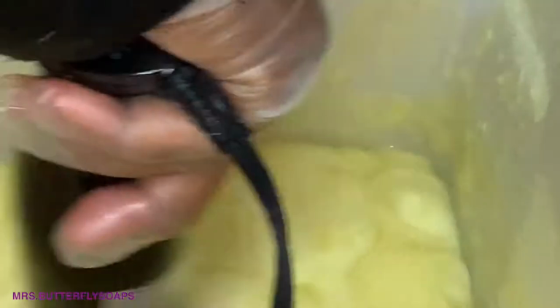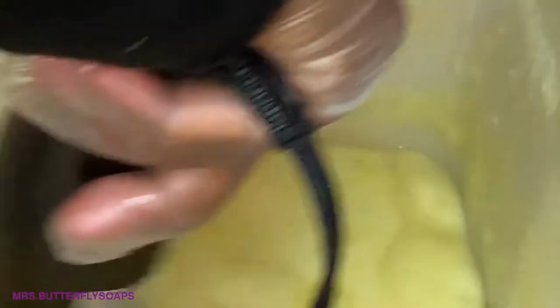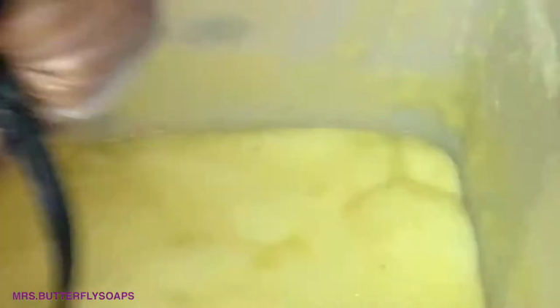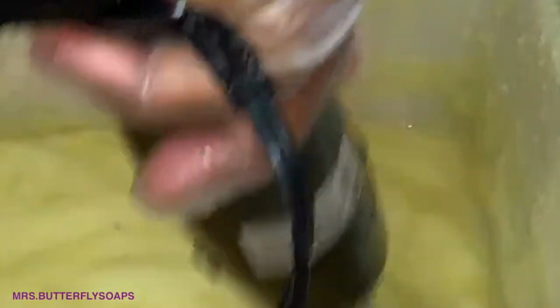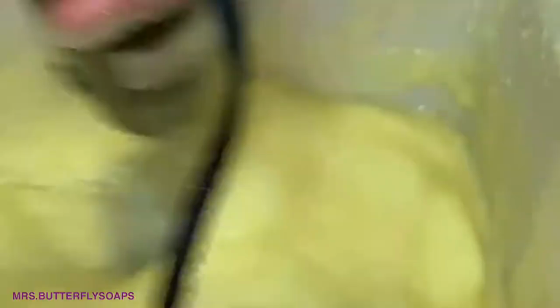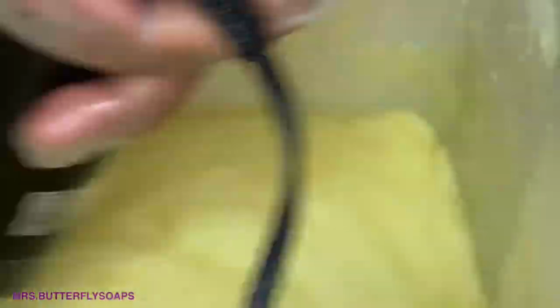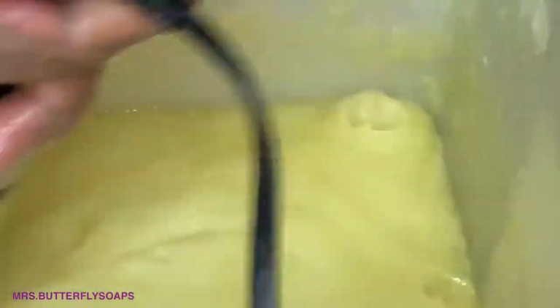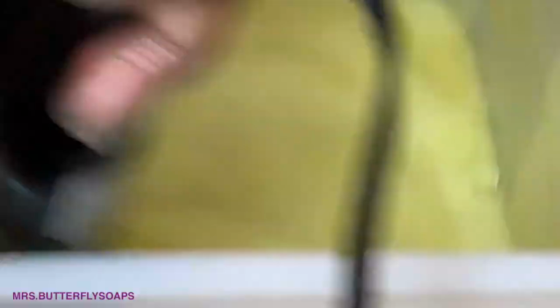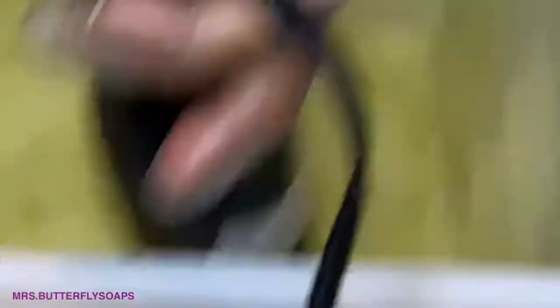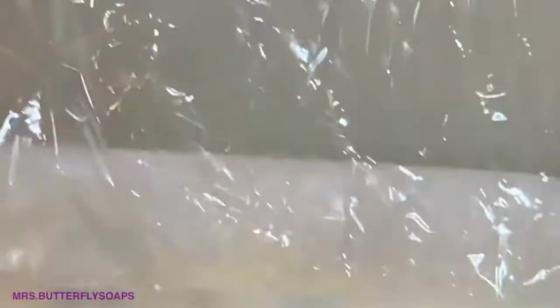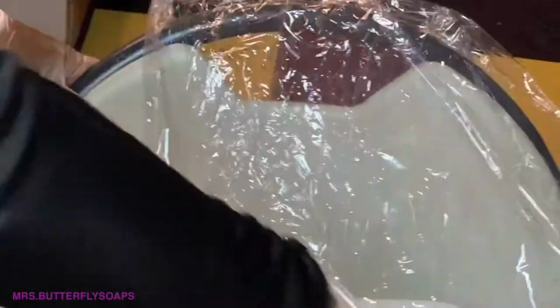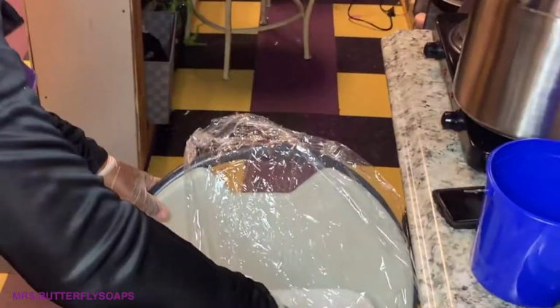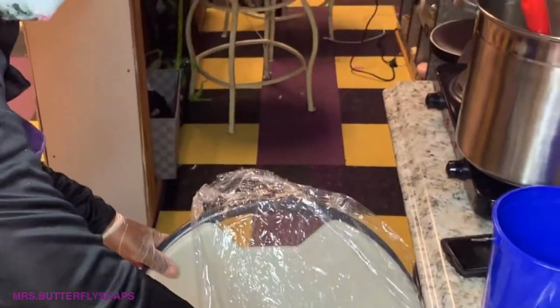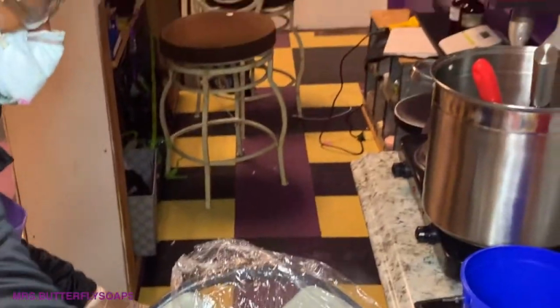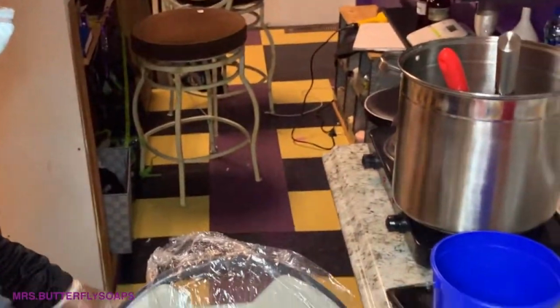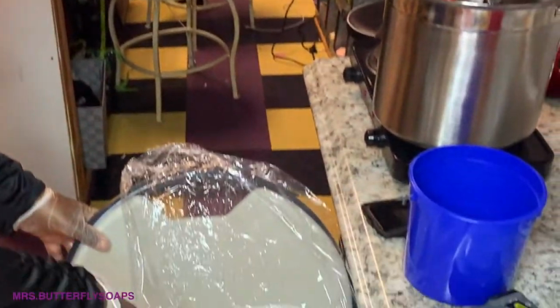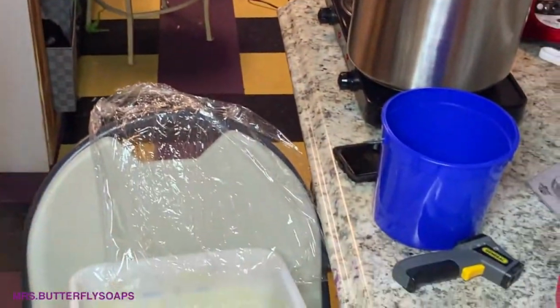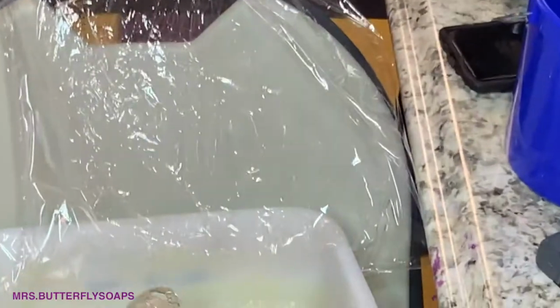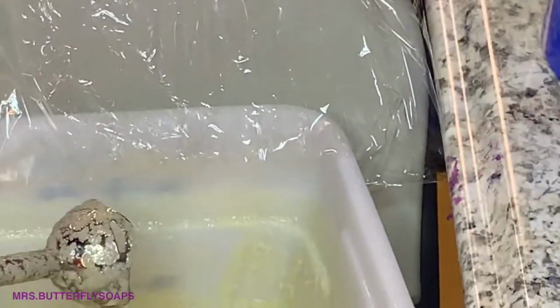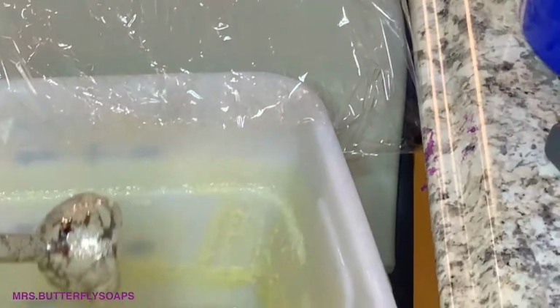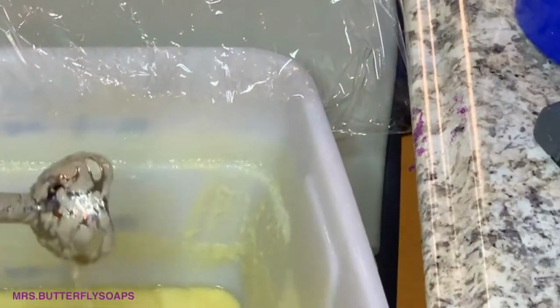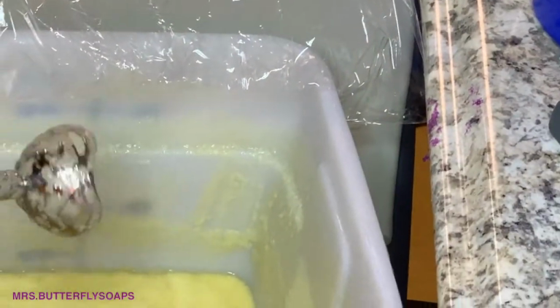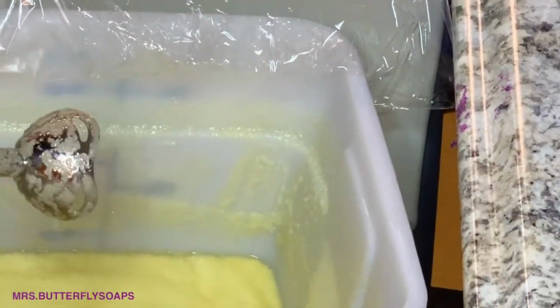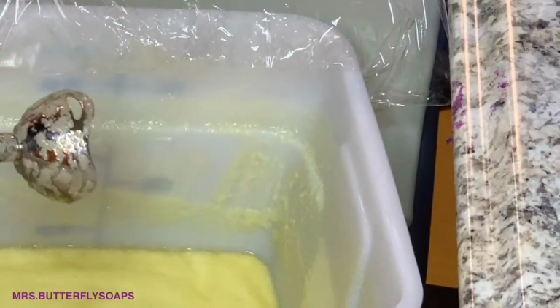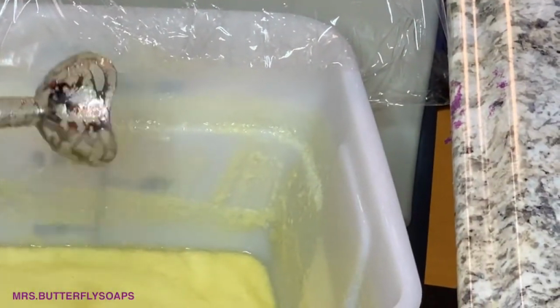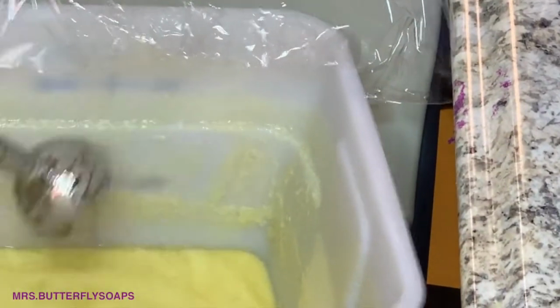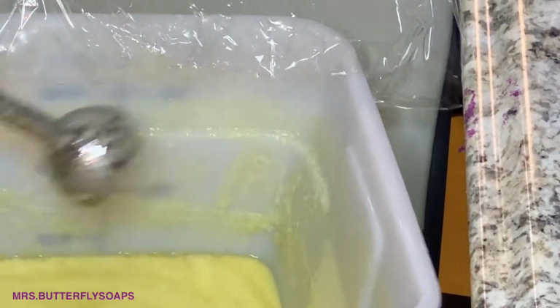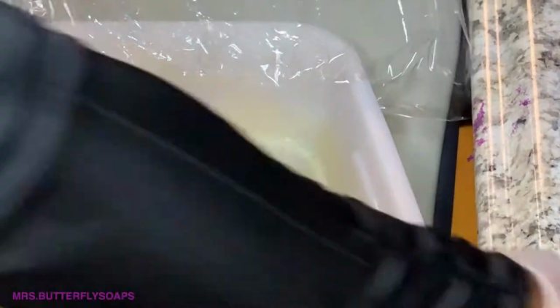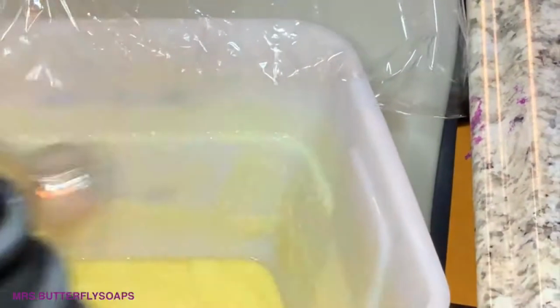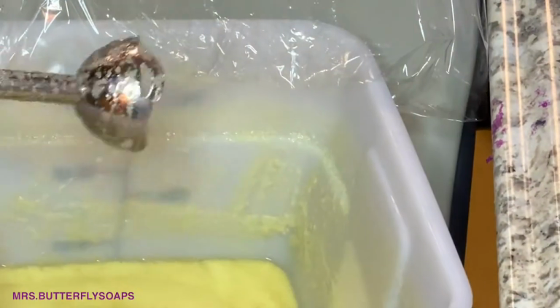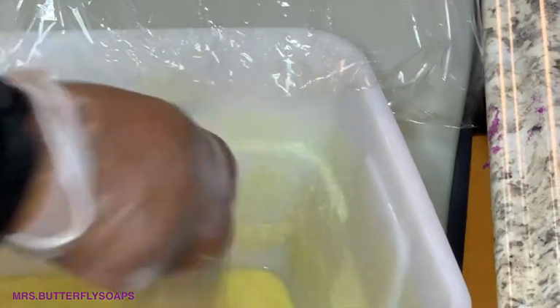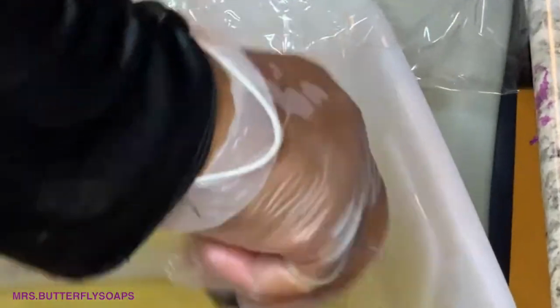Pulsating — I'll pulsate the stick blender. Now you can see it bubbling. And it's actually cooking based on the temperature of the oil and the lye water.